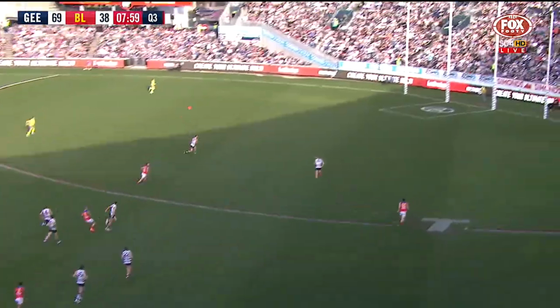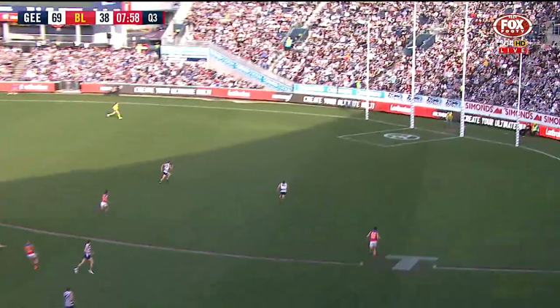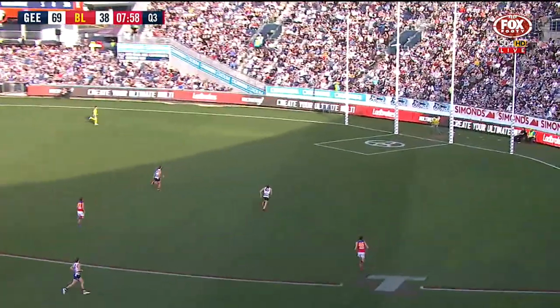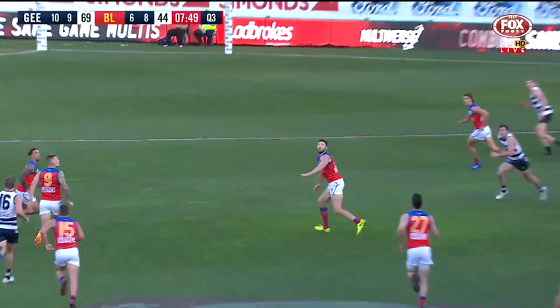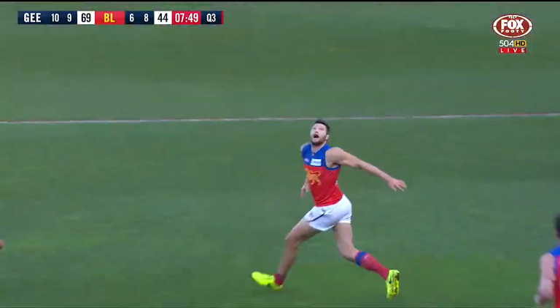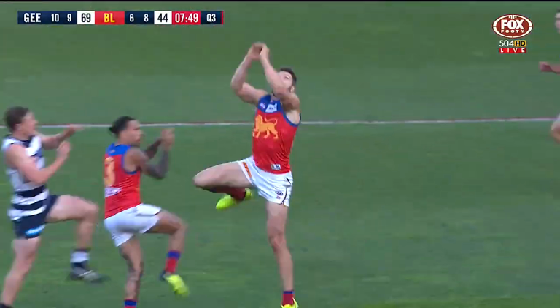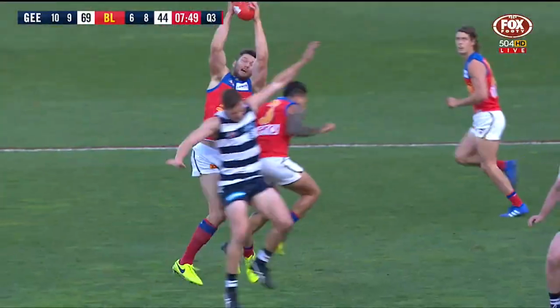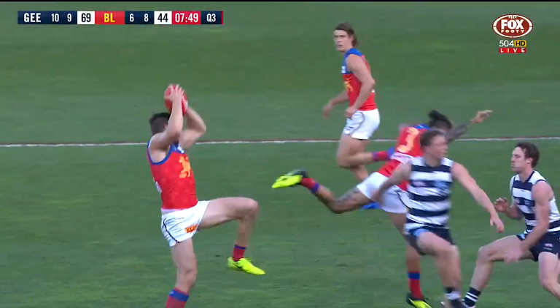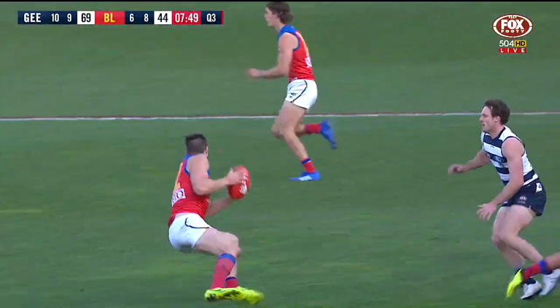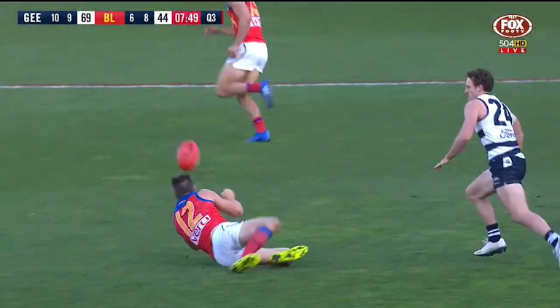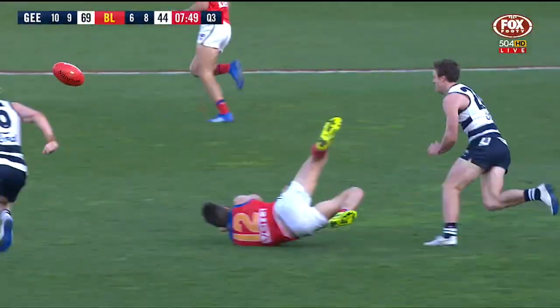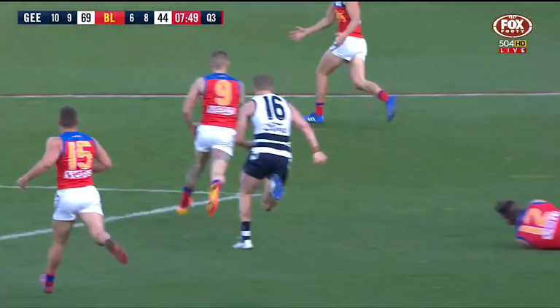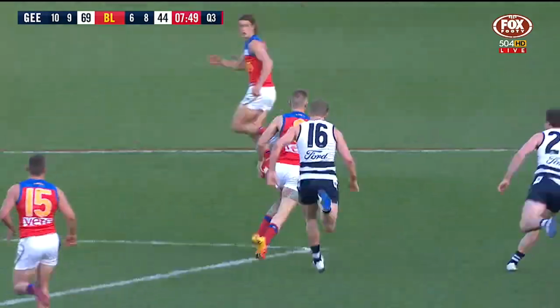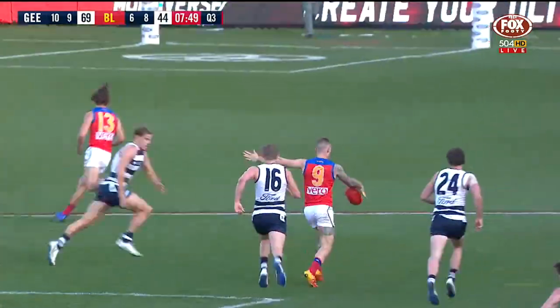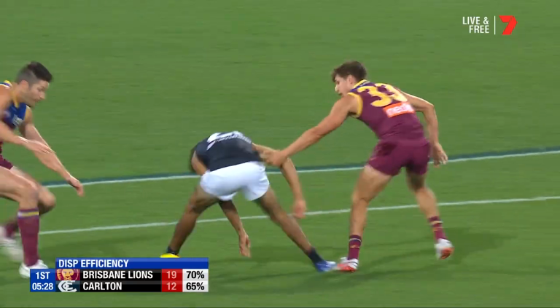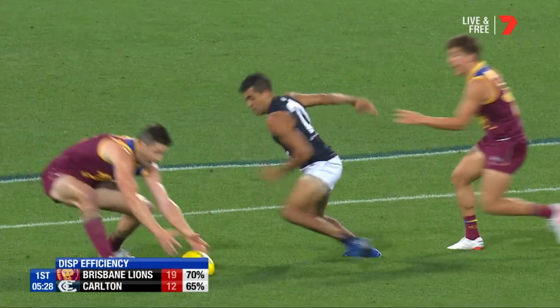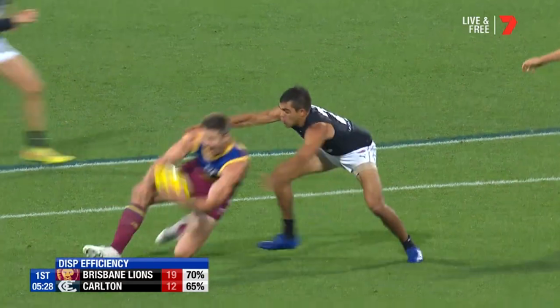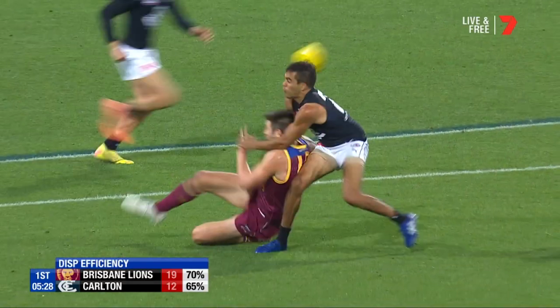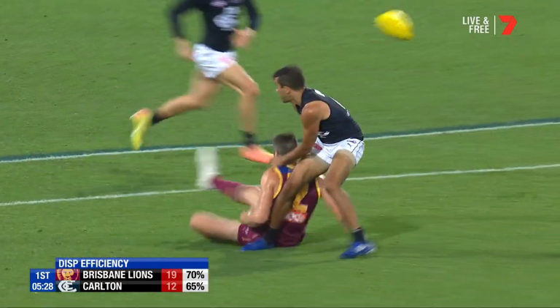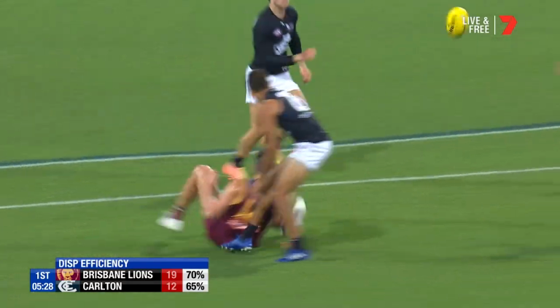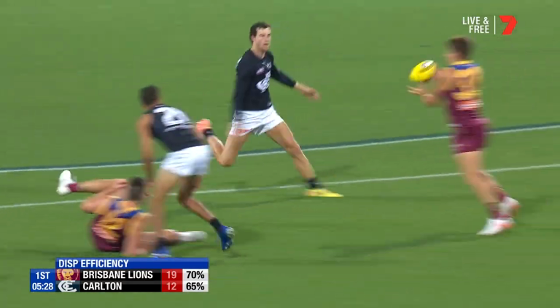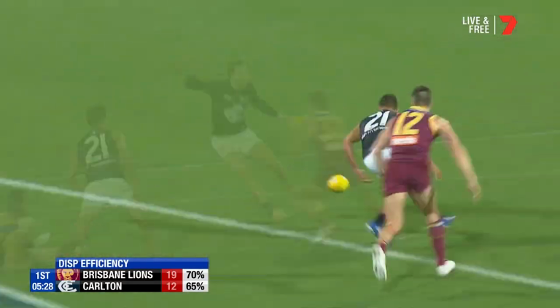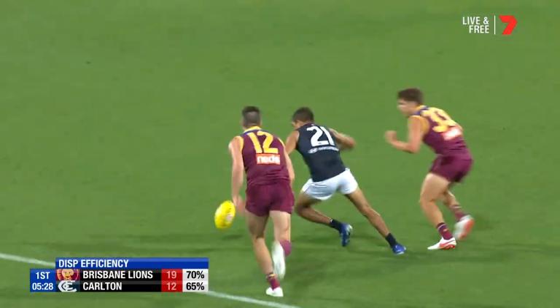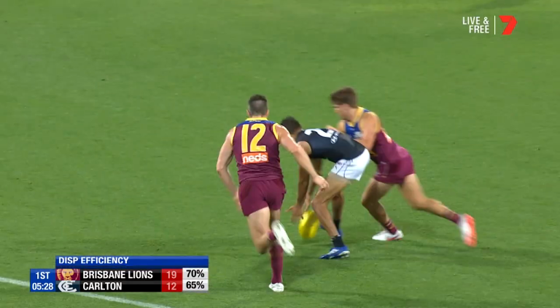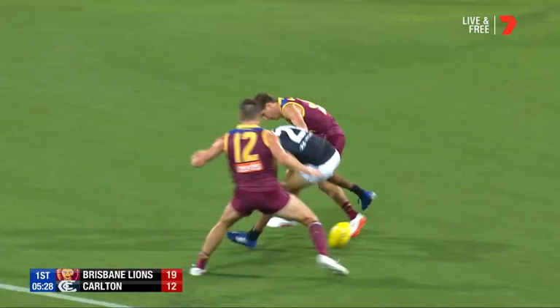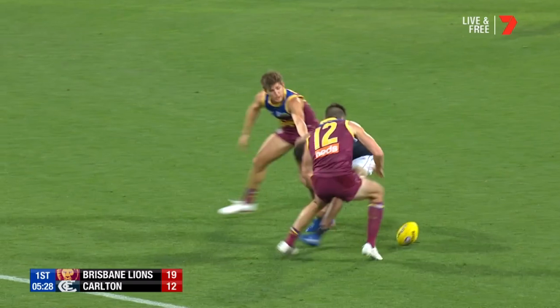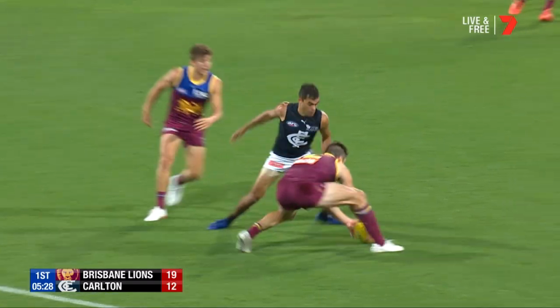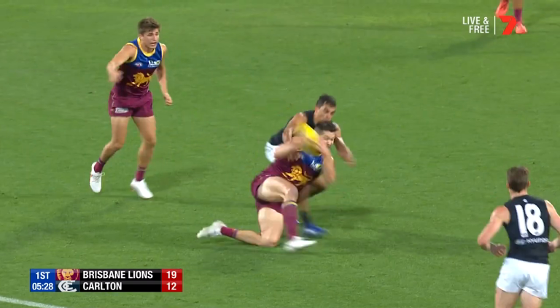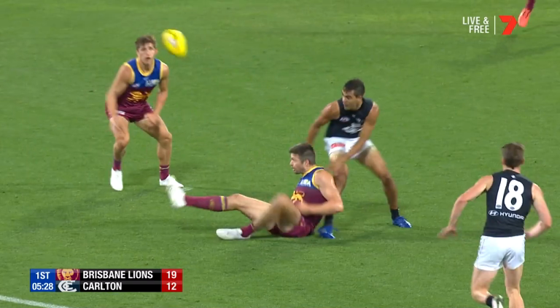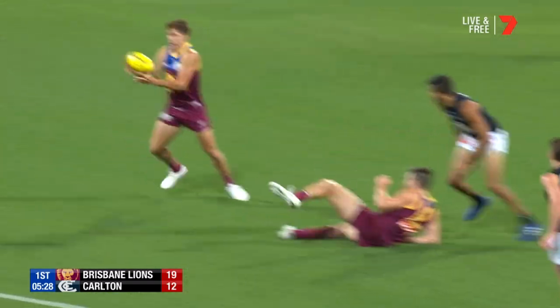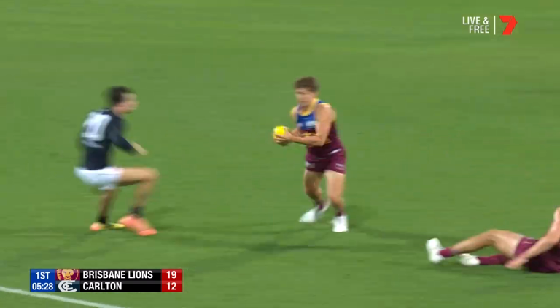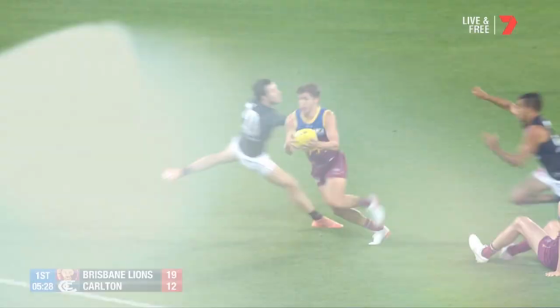A handball on the back pedal to Beams with a laser beam from outside. Big ruckman trying to attempt the look-away handball — that is adventurous, and in the end, superb.